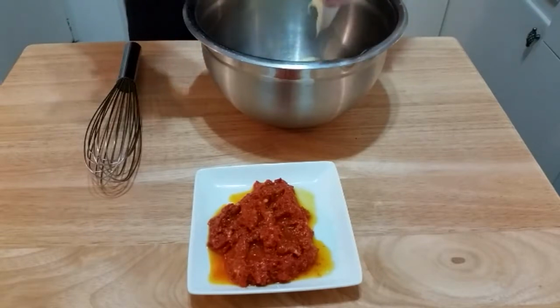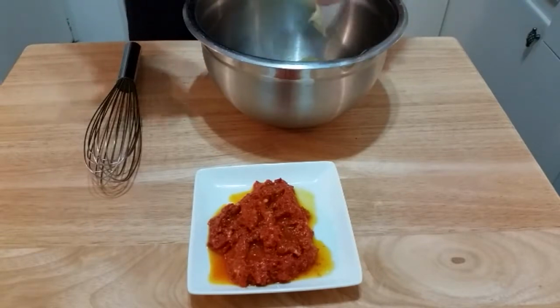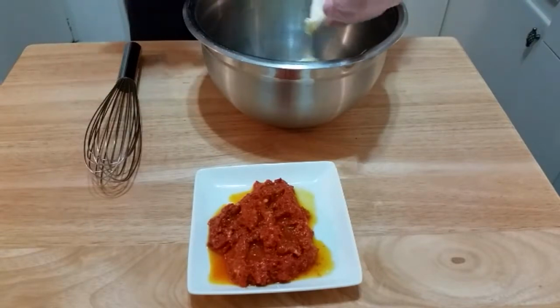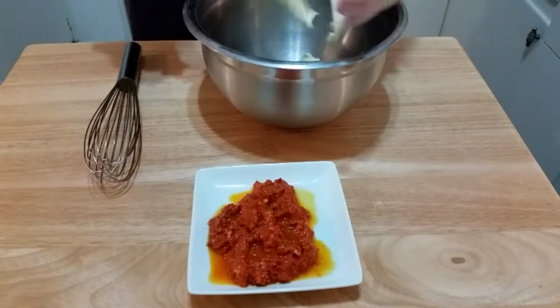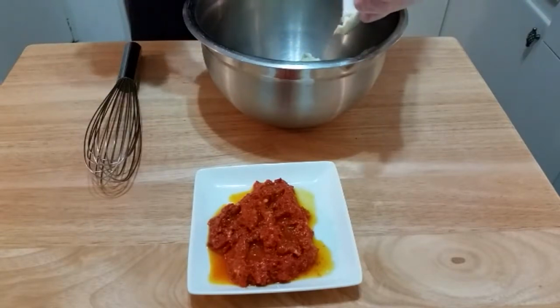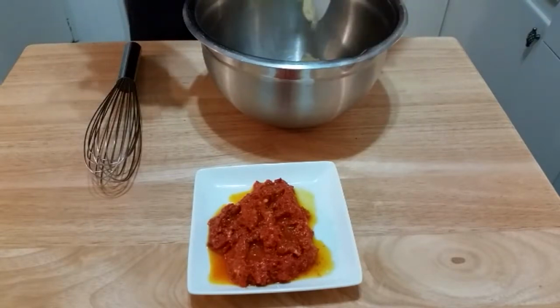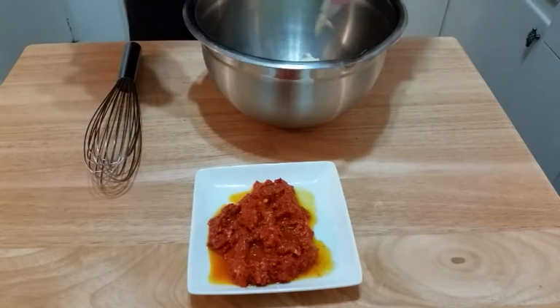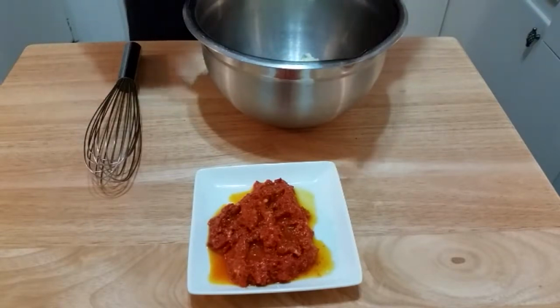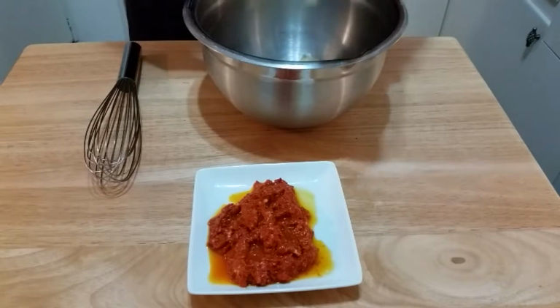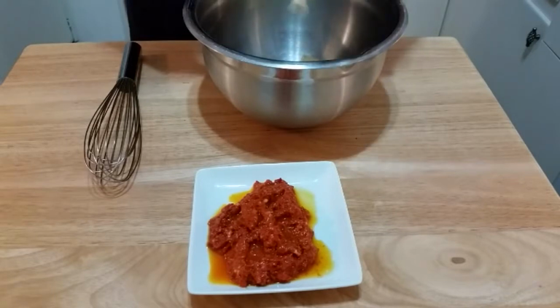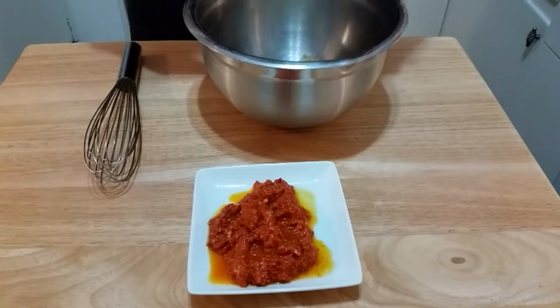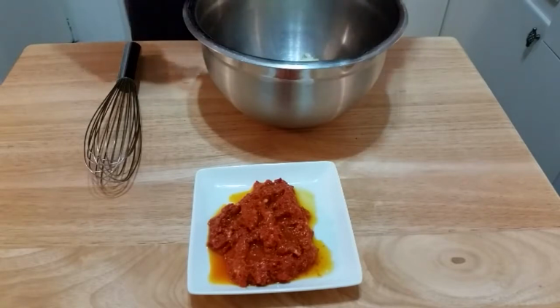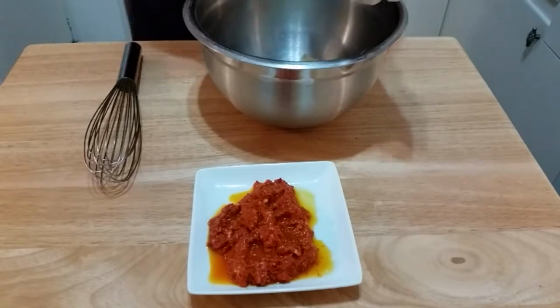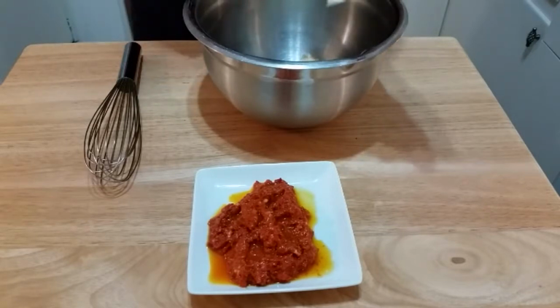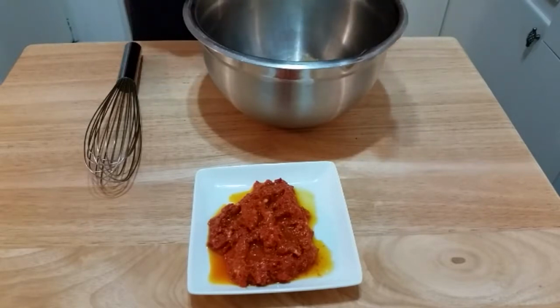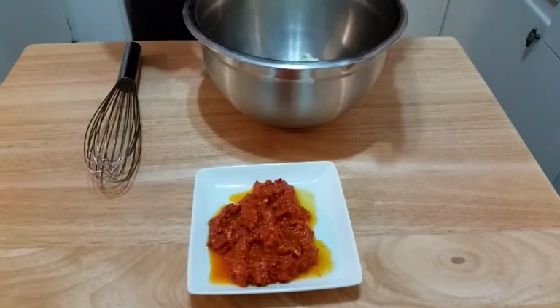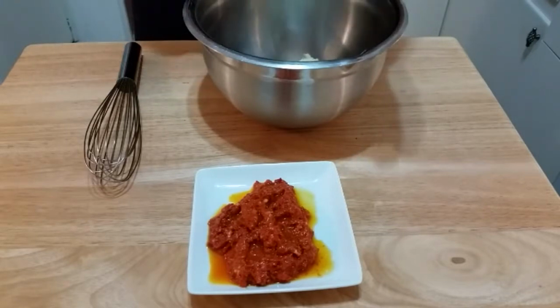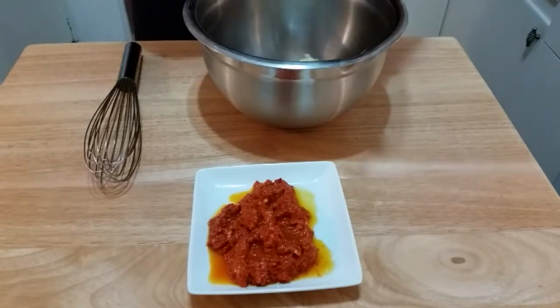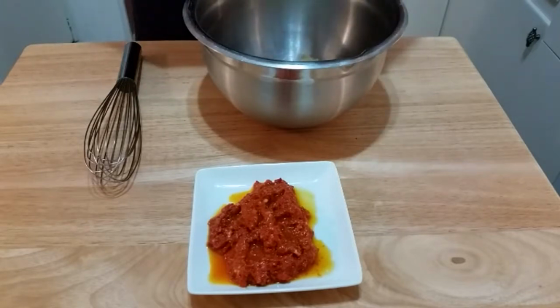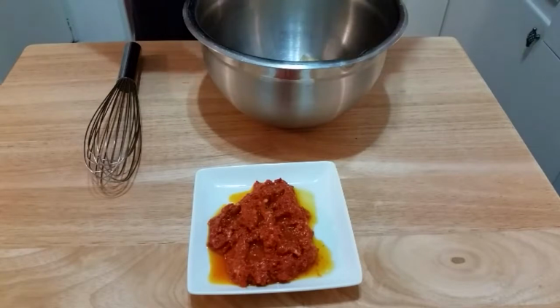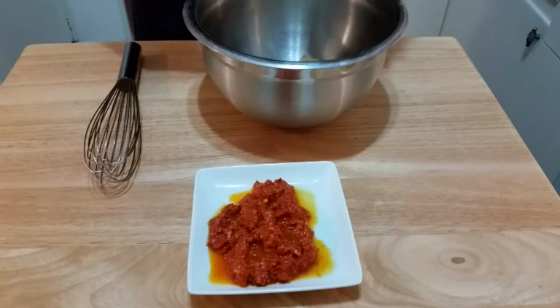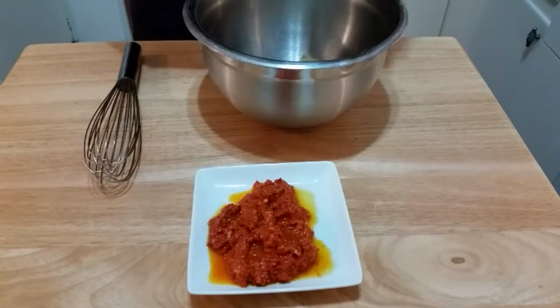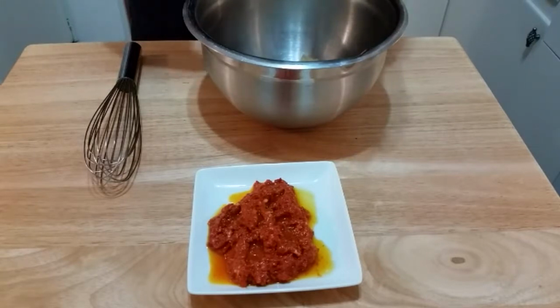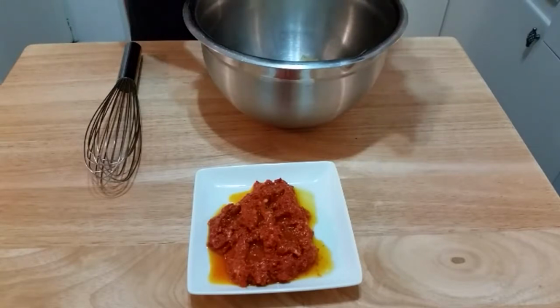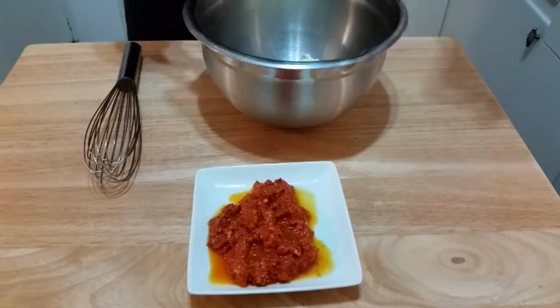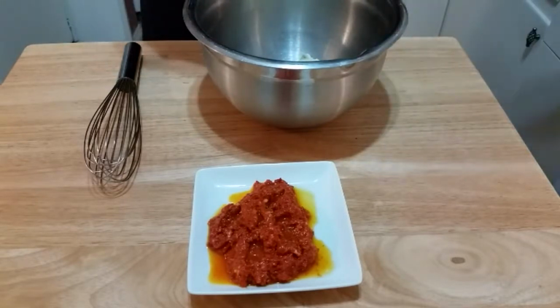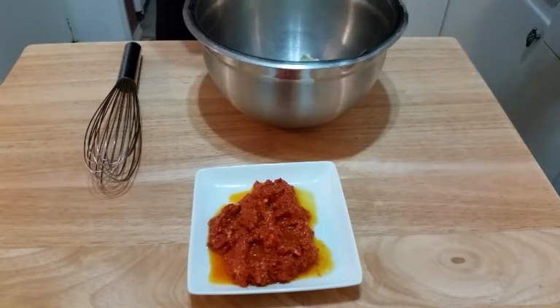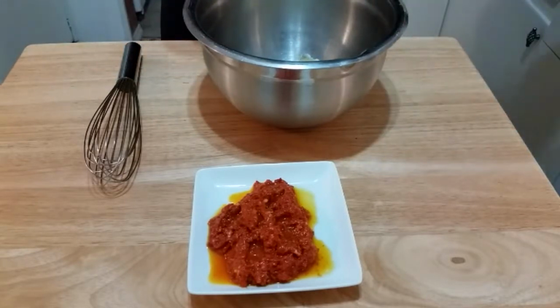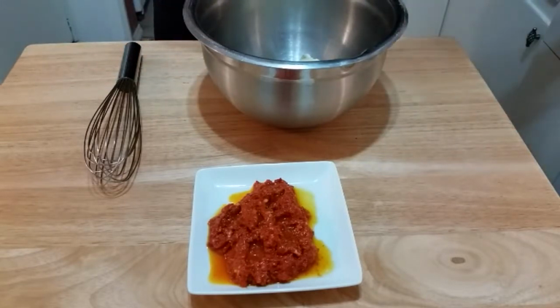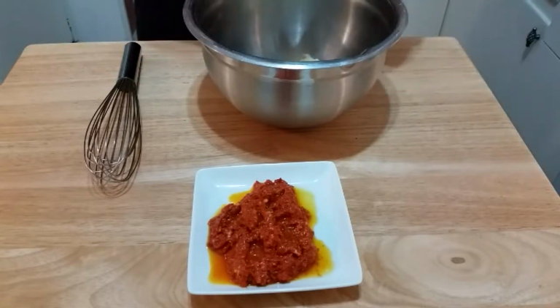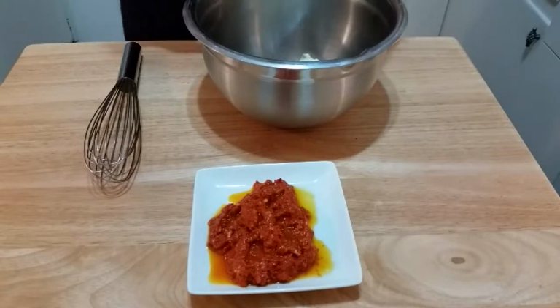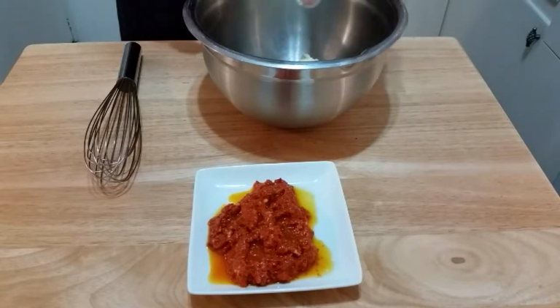Once combined, this spread will be tasty on many different types of dishes — on burgers, on chicken, making paninis, on your turkey sandwich.